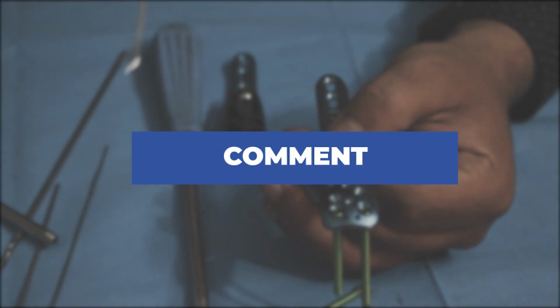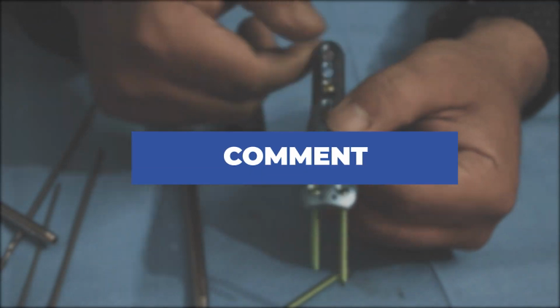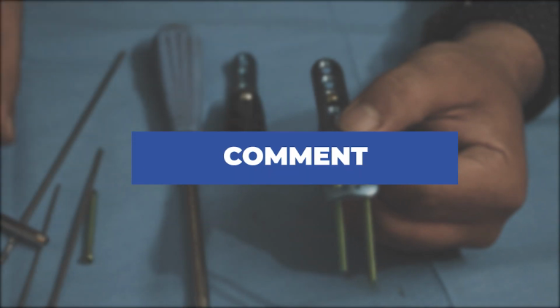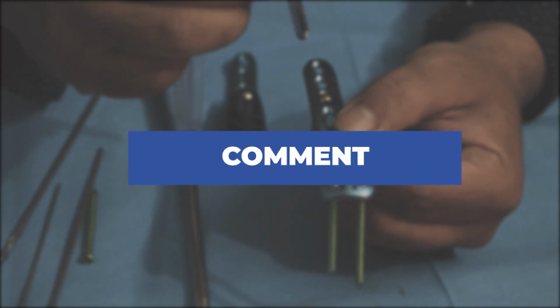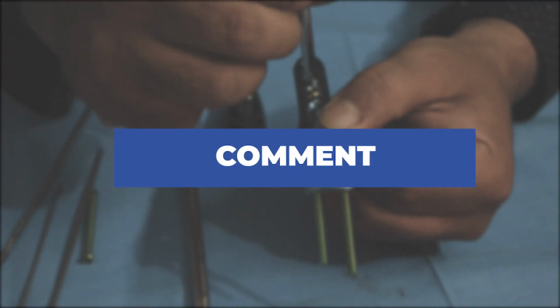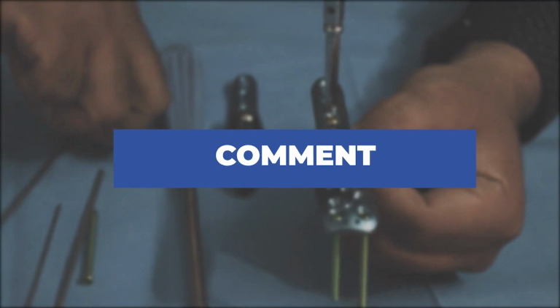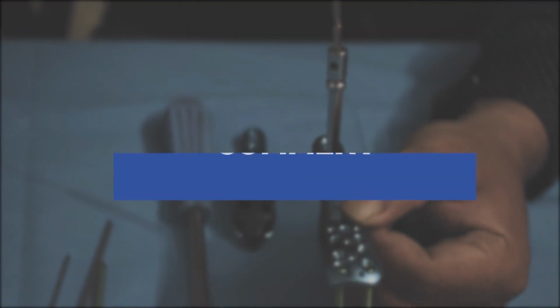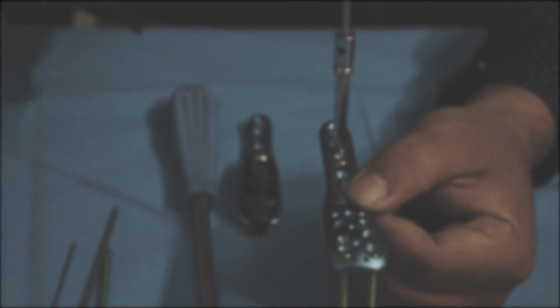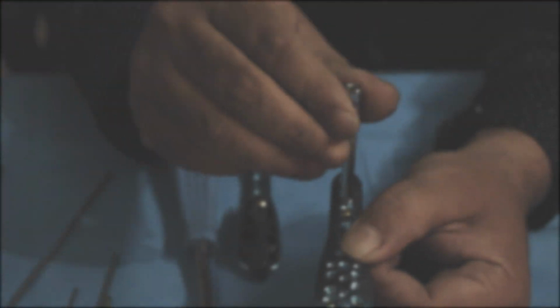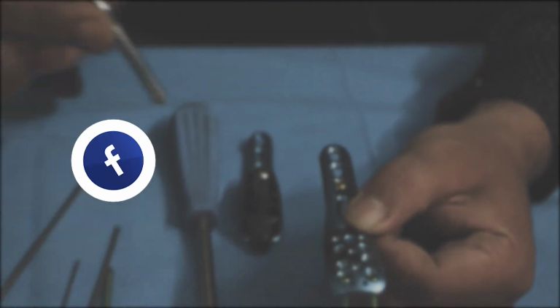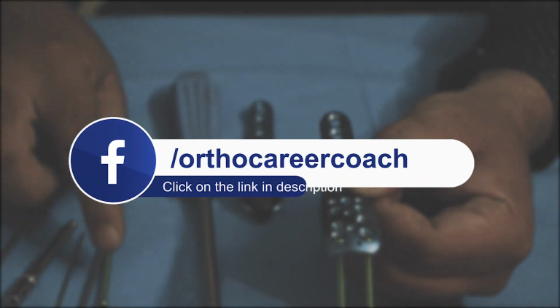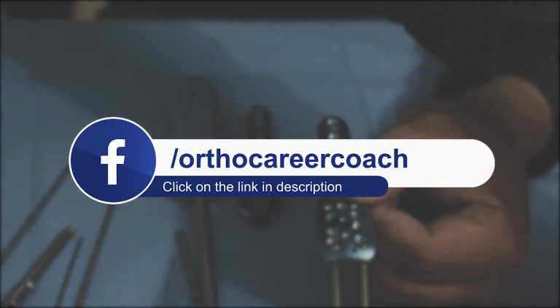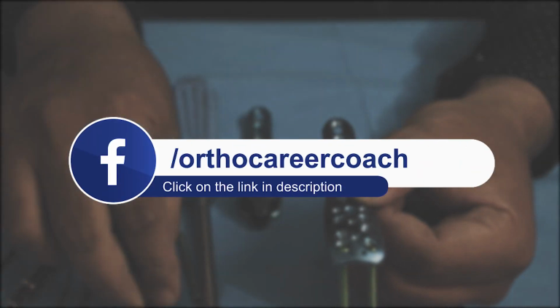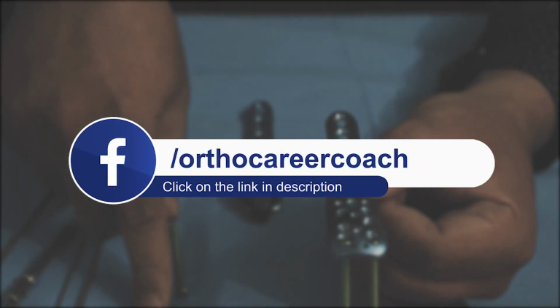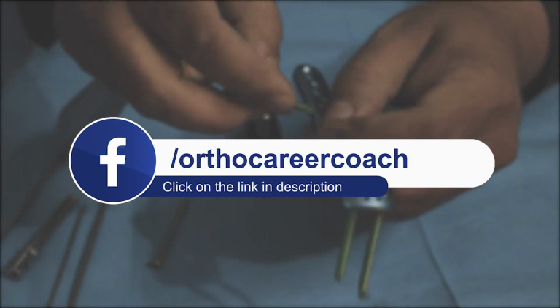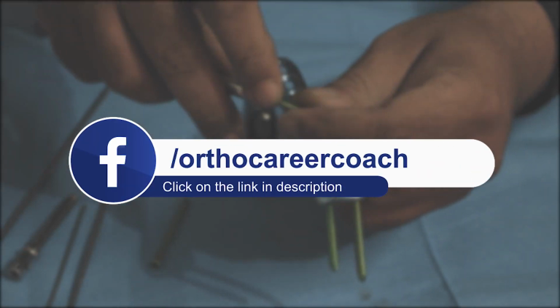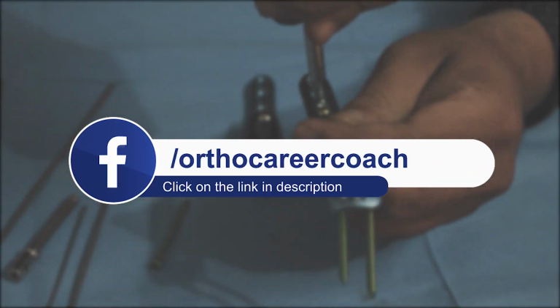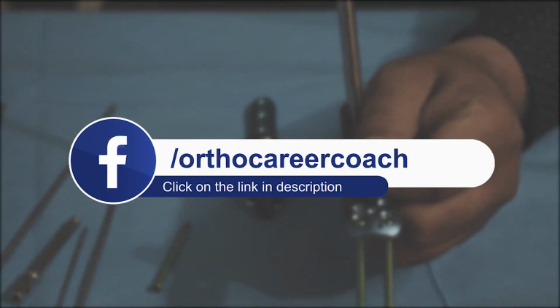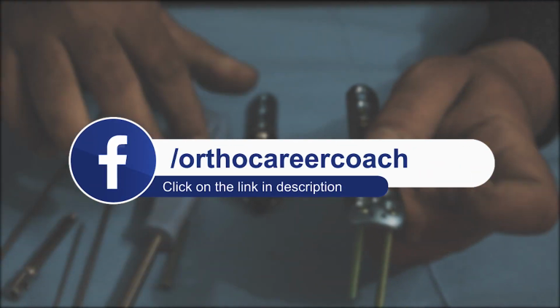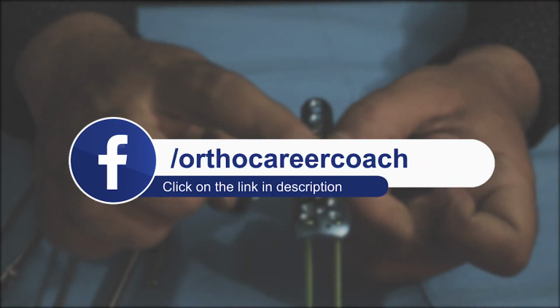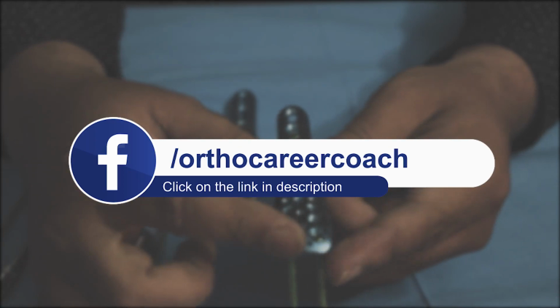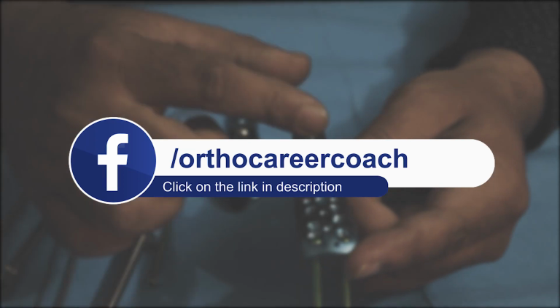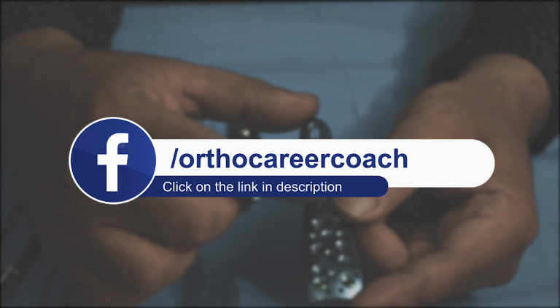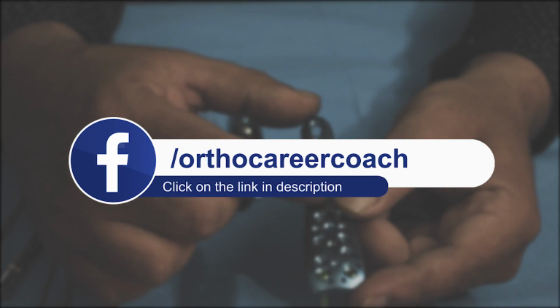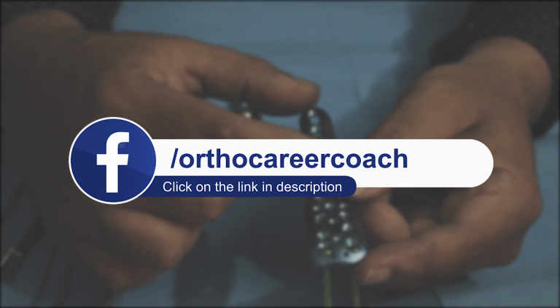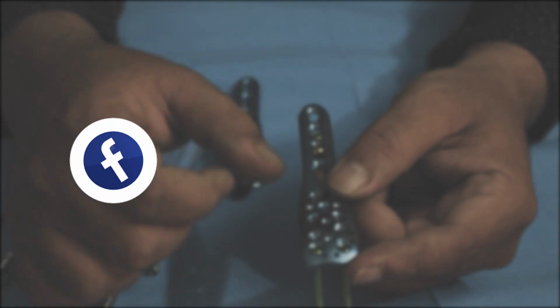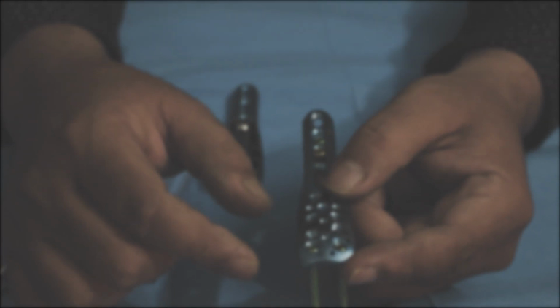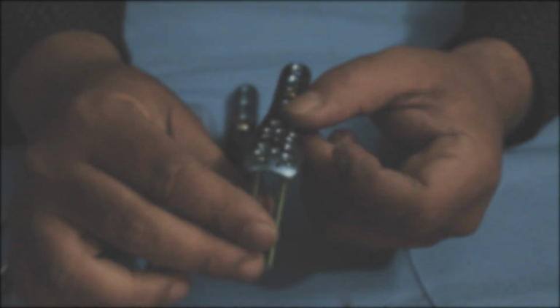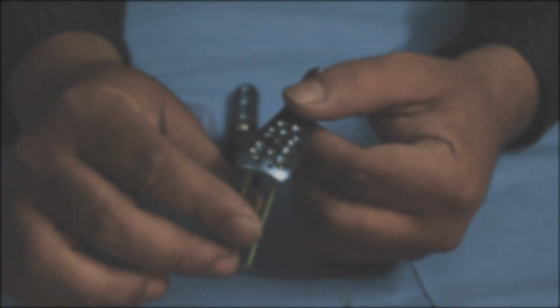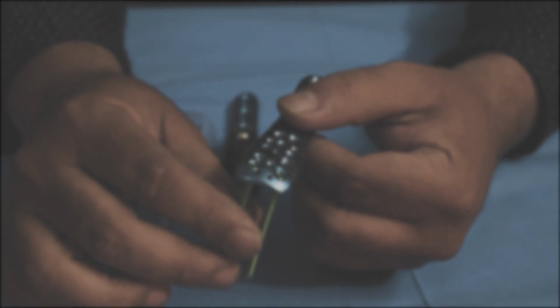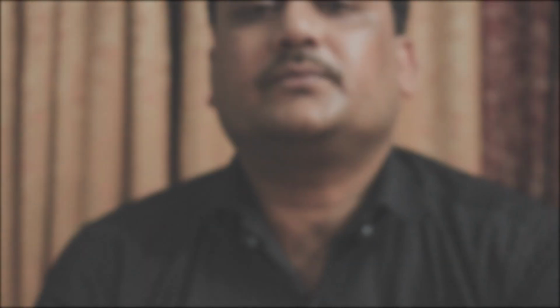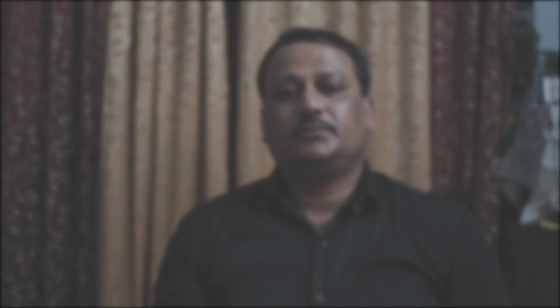To know more about the career prospects in the orthopedic implant industry, click the link given below in the description. Thank you. See you in our next video.